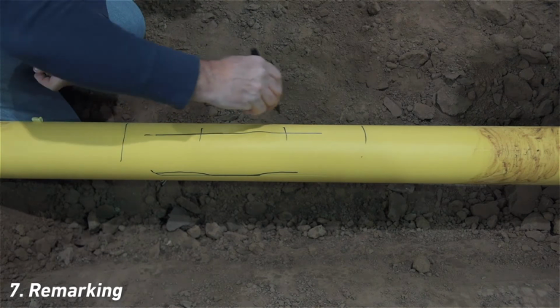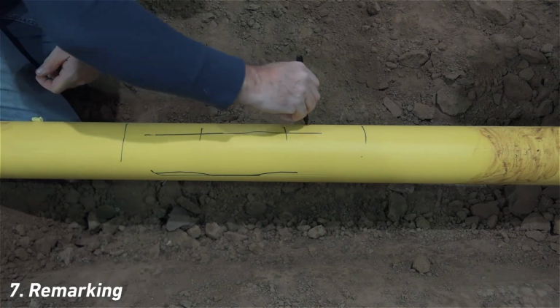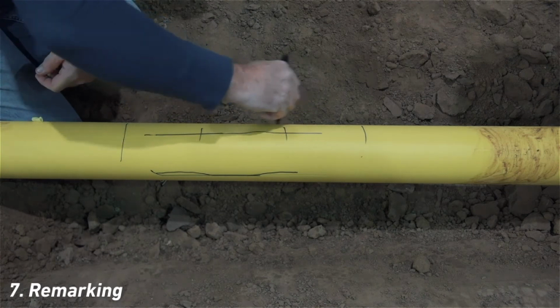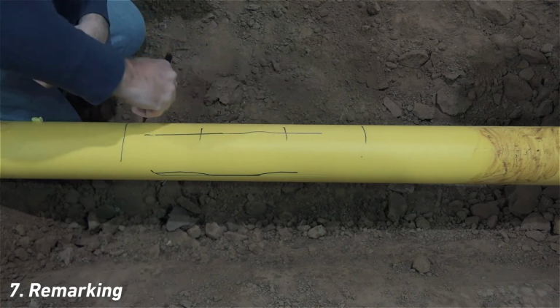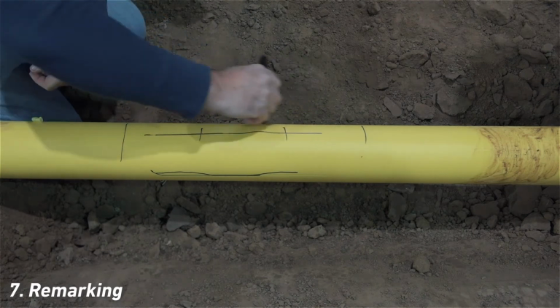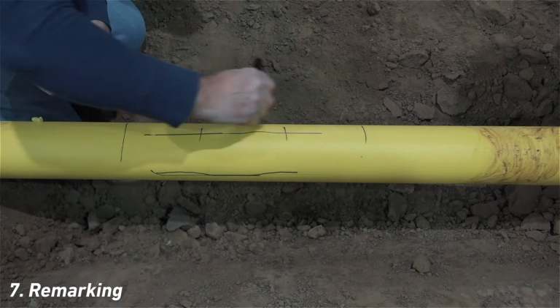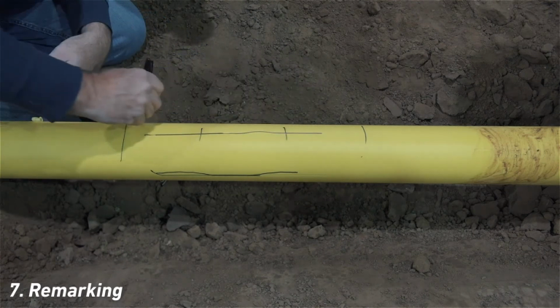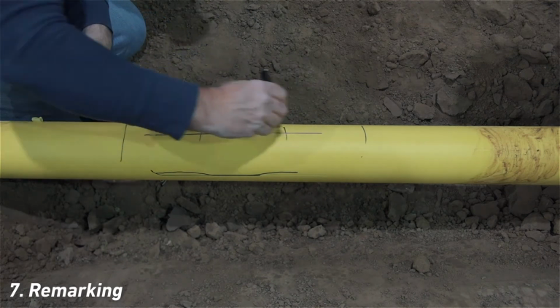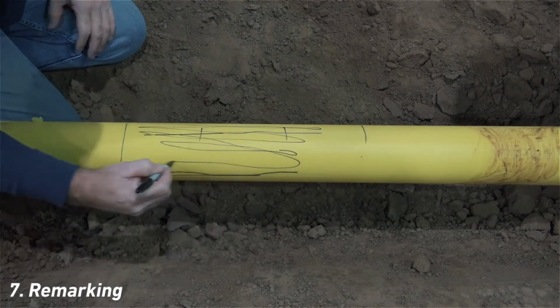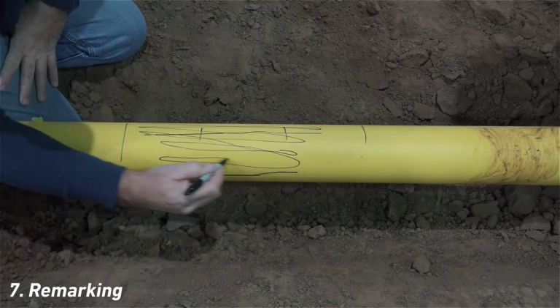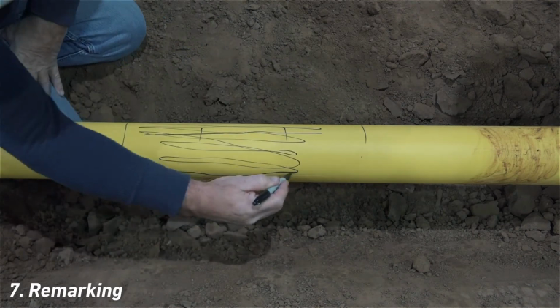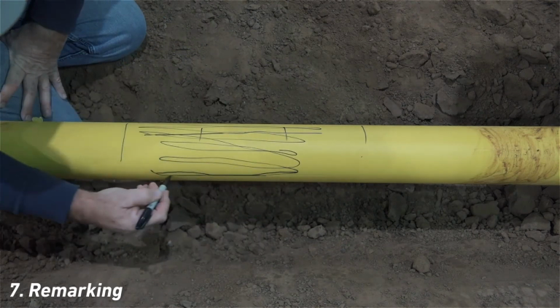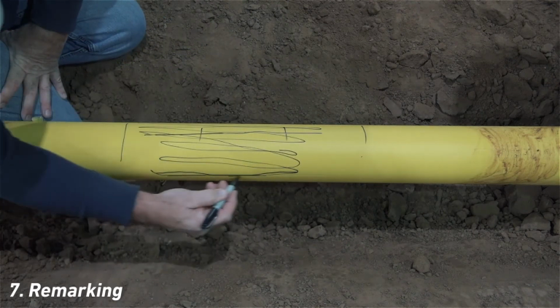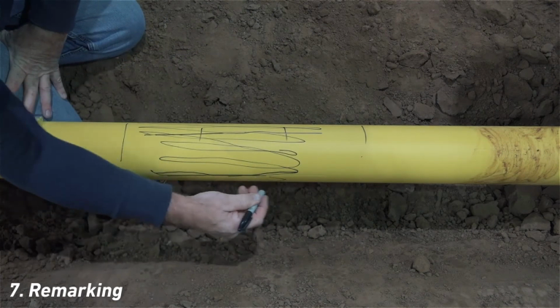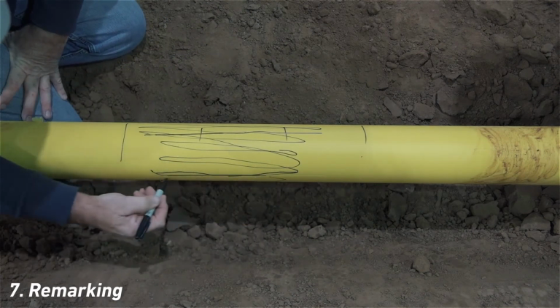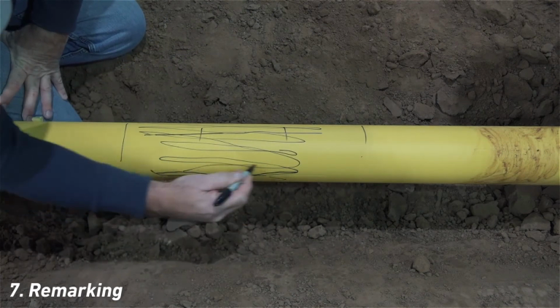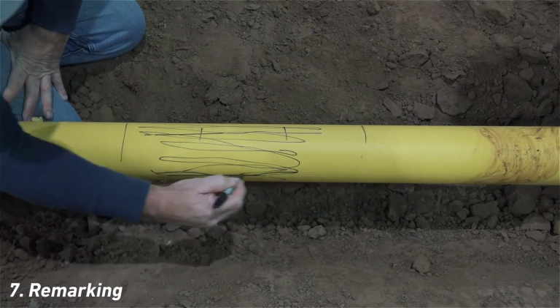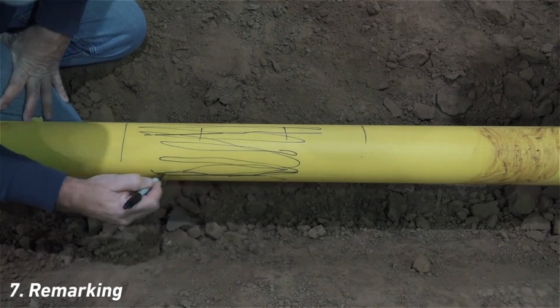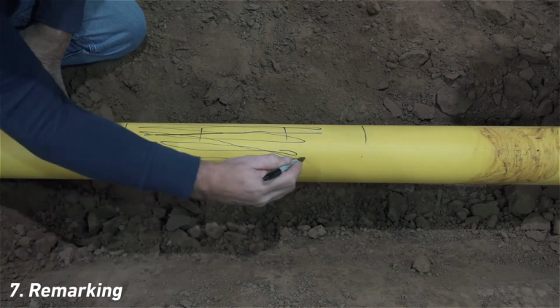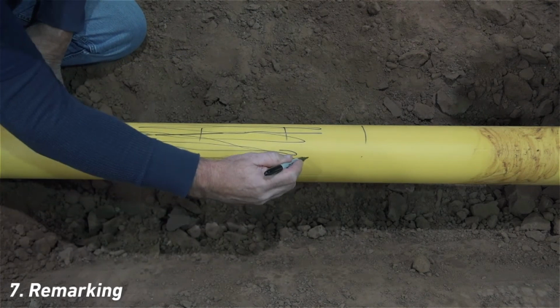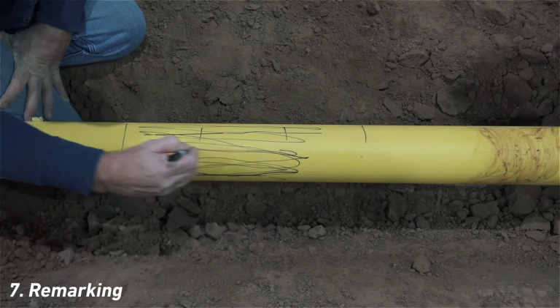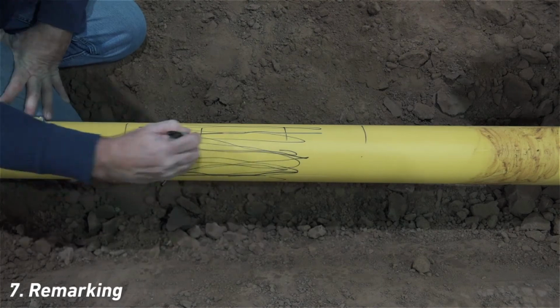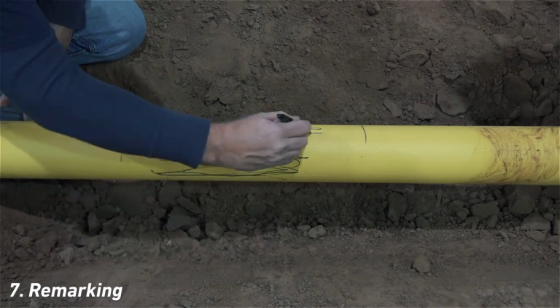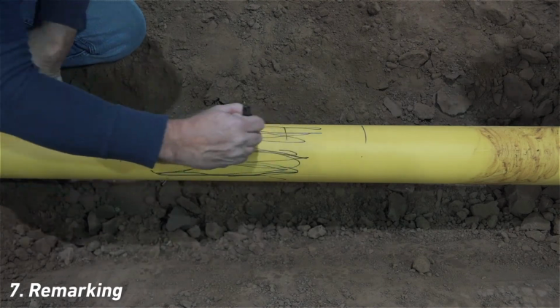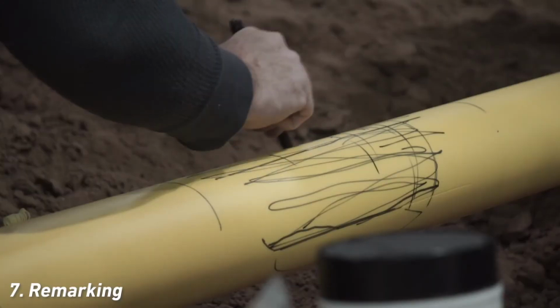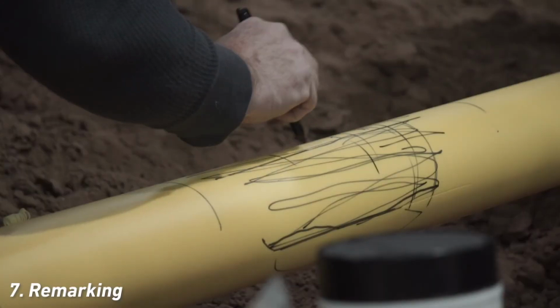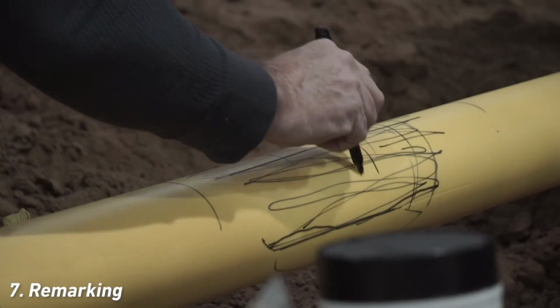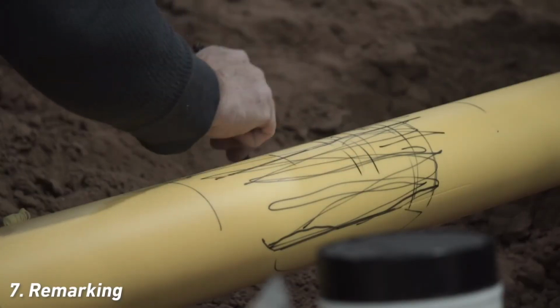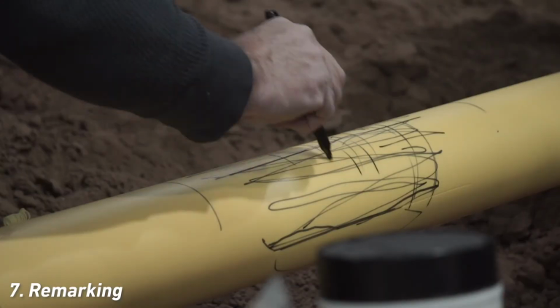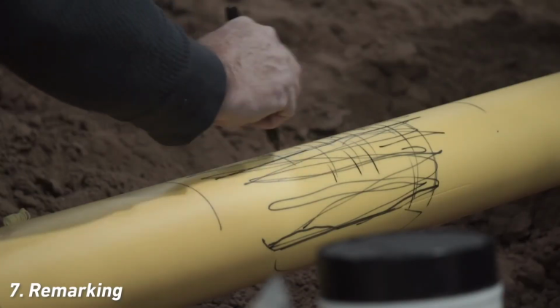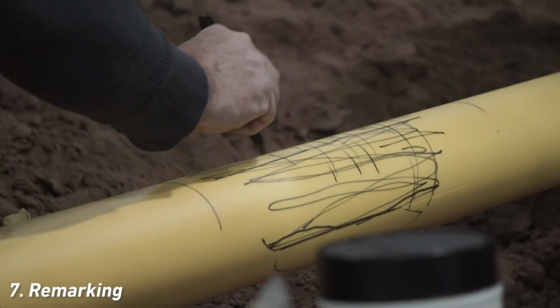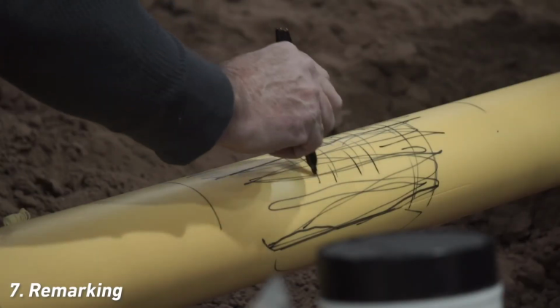Then, mark the remainder of the alcohol-cleaned area with random markings around its circumference, as shown. Allow the marker to dry.